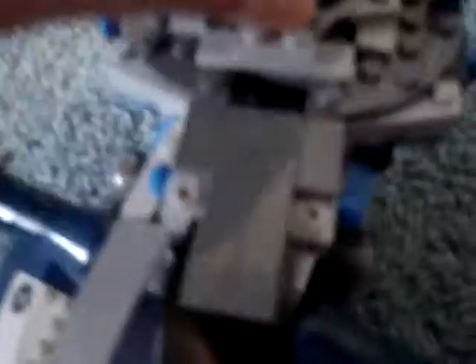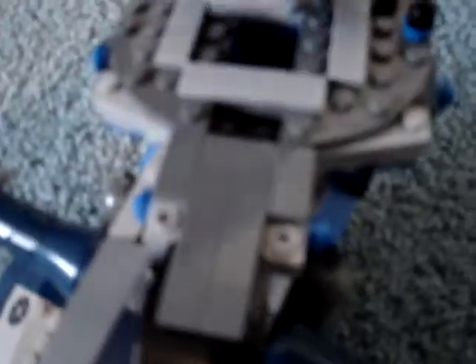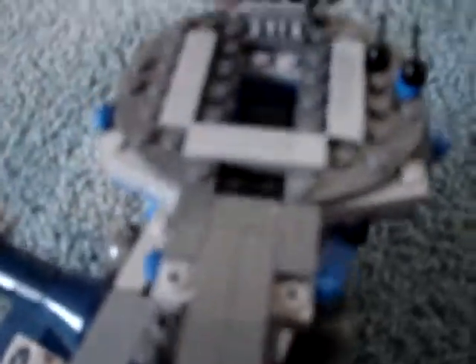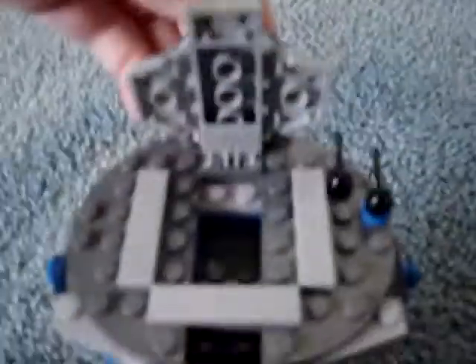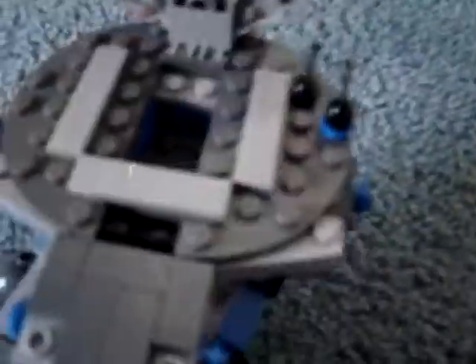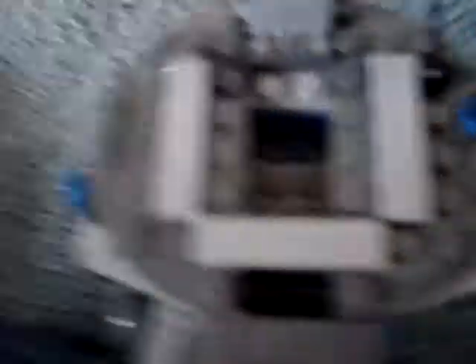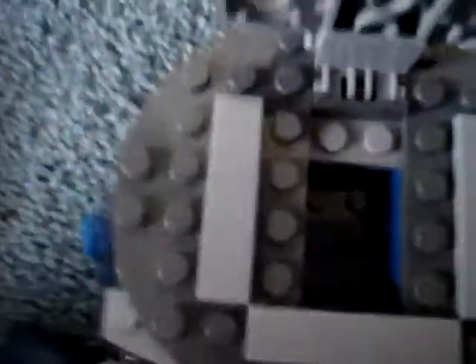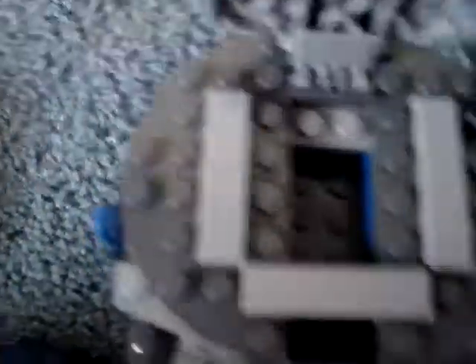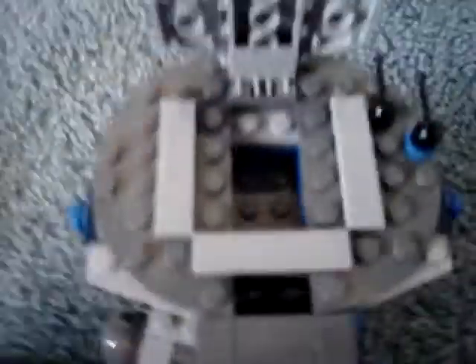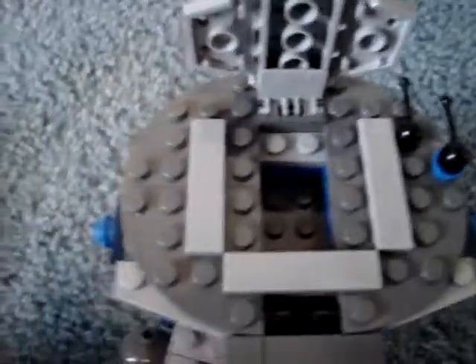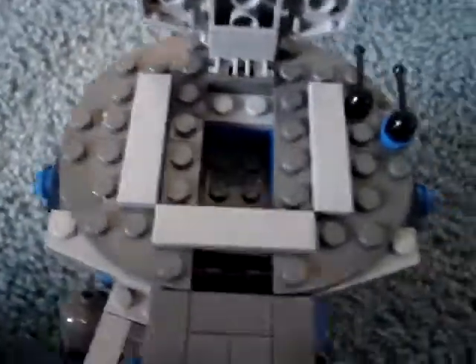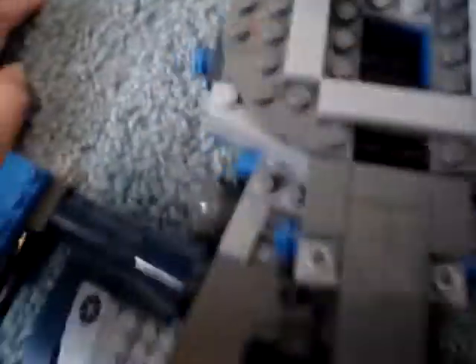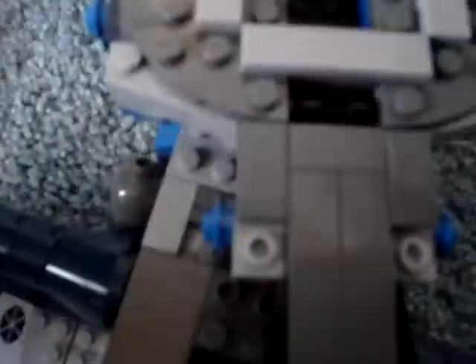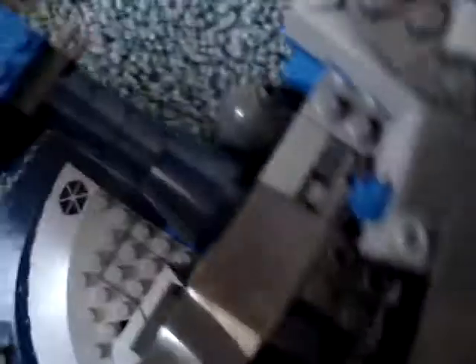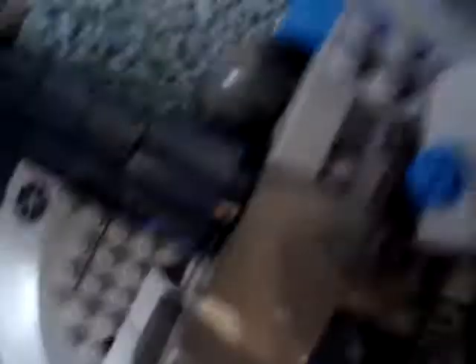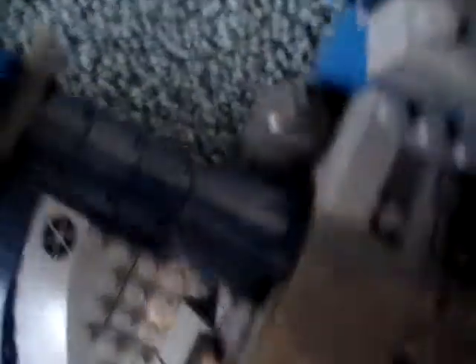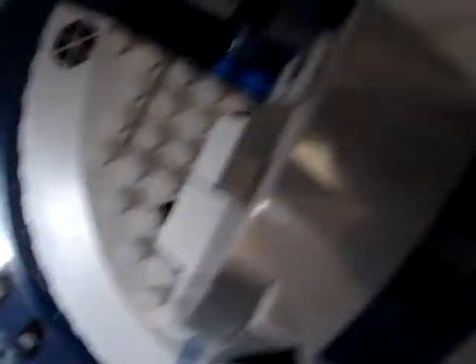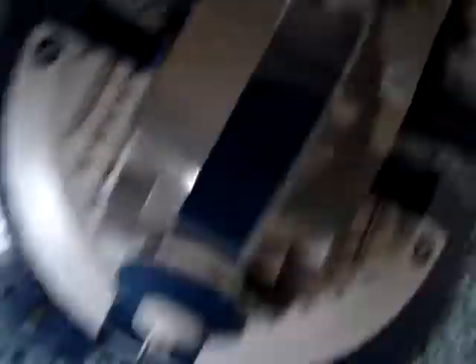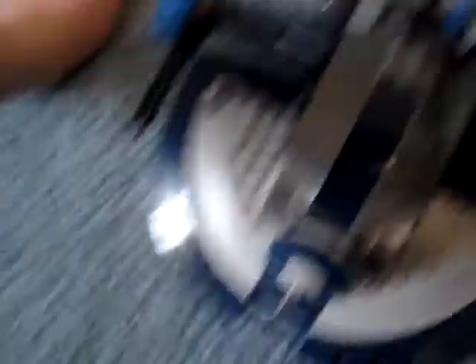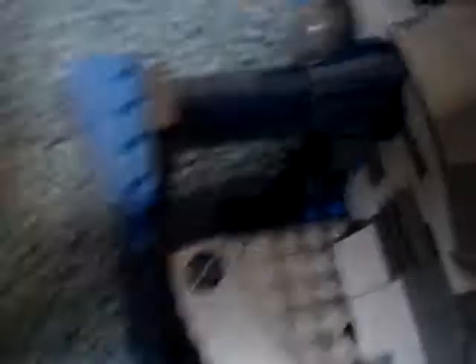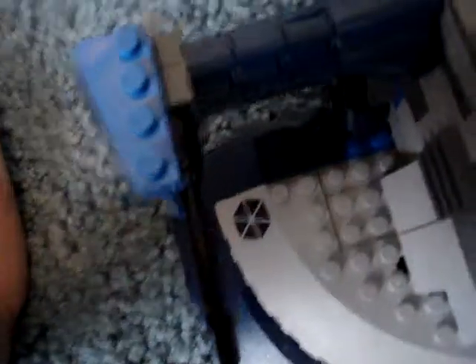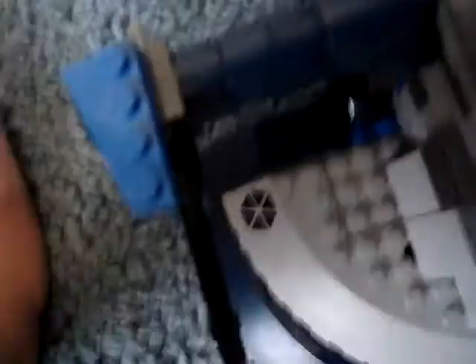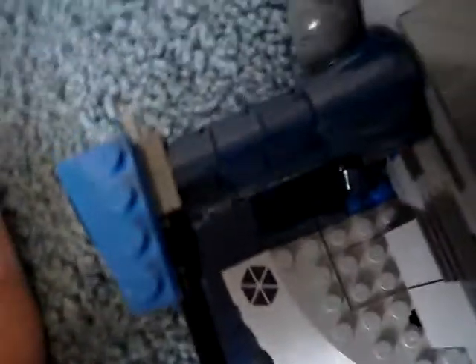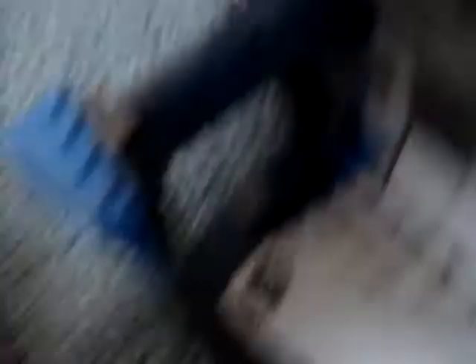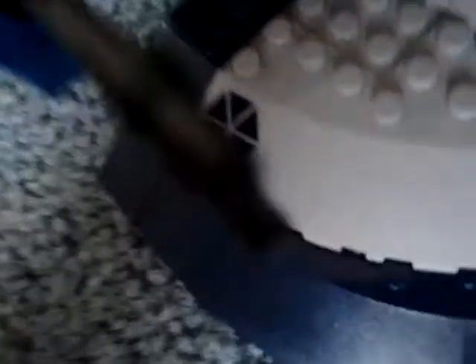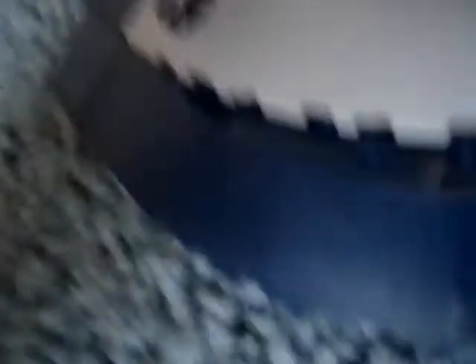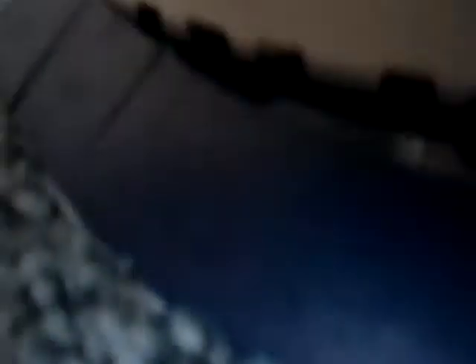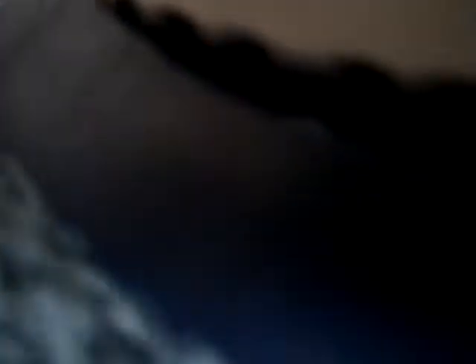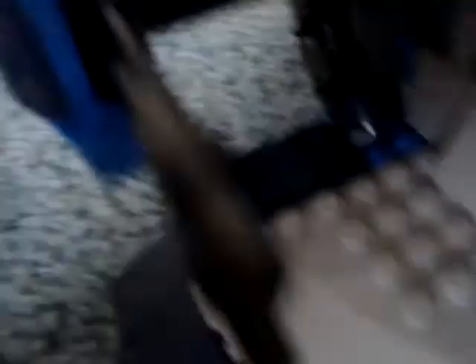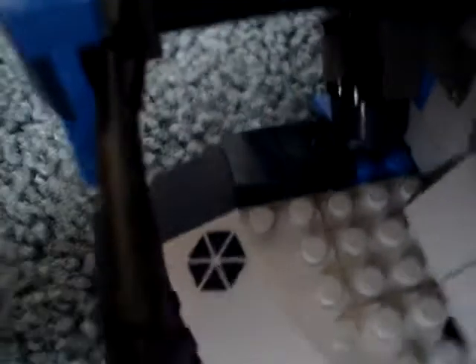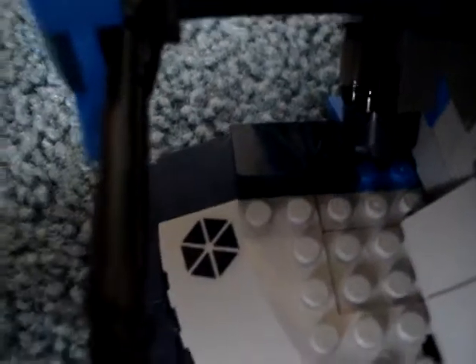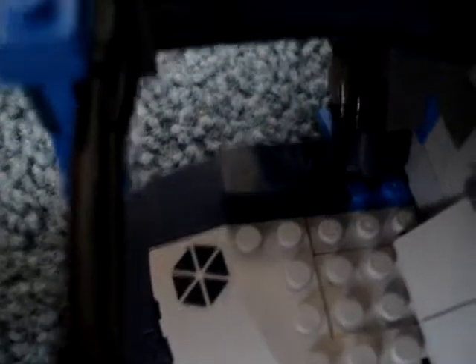The top opens up — just enough room for a droid to stand there, not really anything else. There are flick-fire missiles on the other side as well, and a decal with the Confederacy symbol.